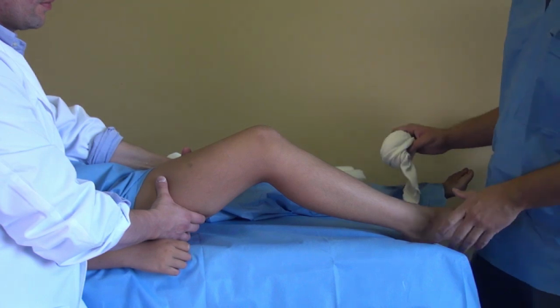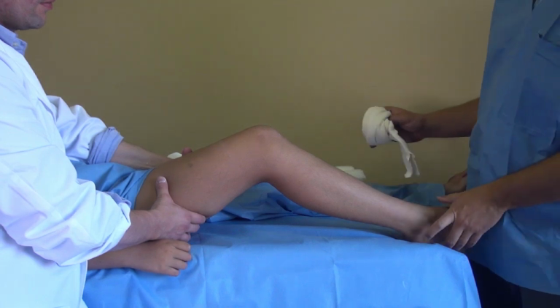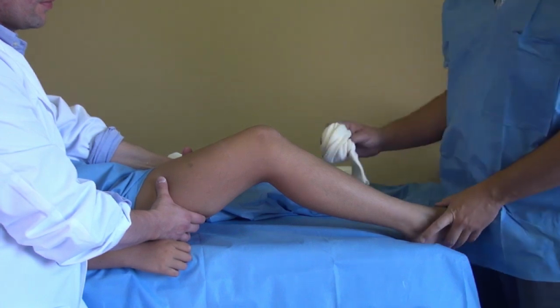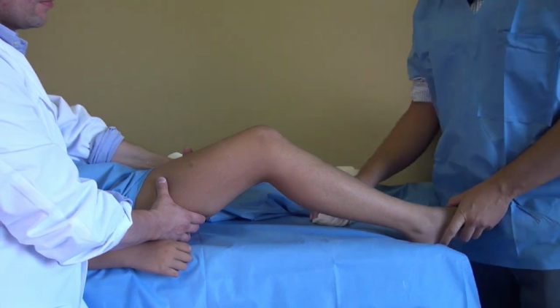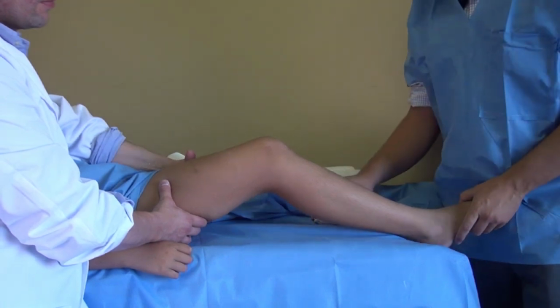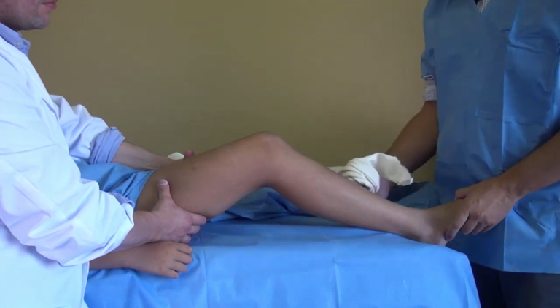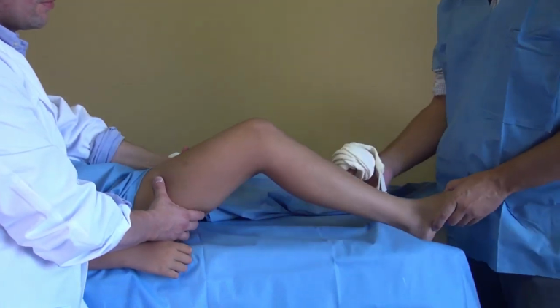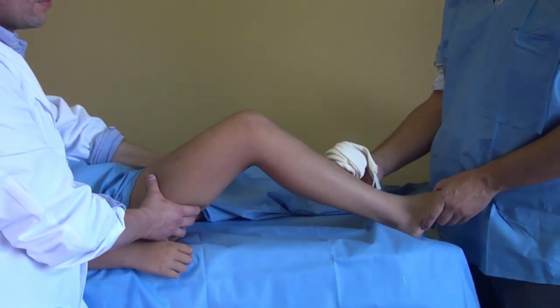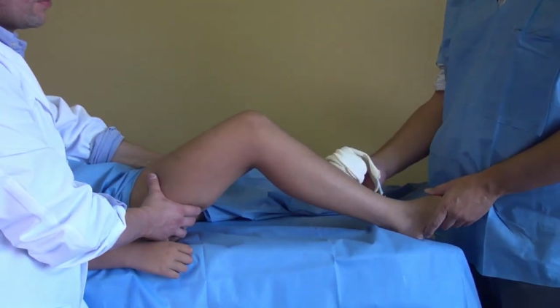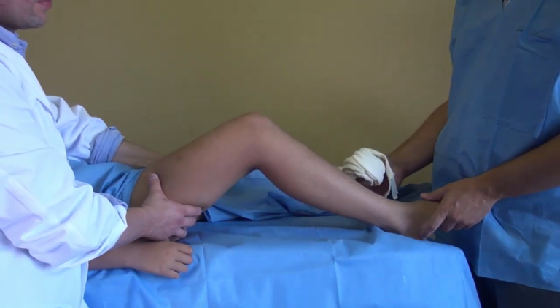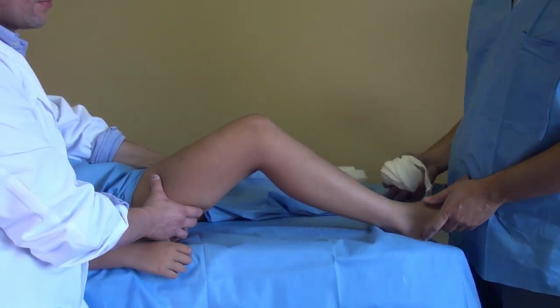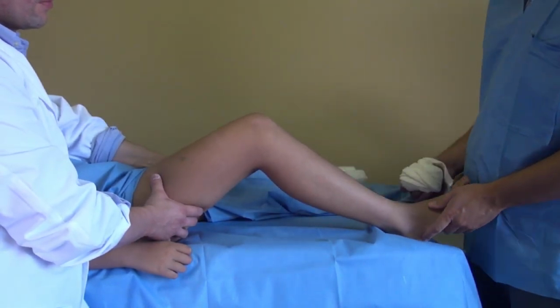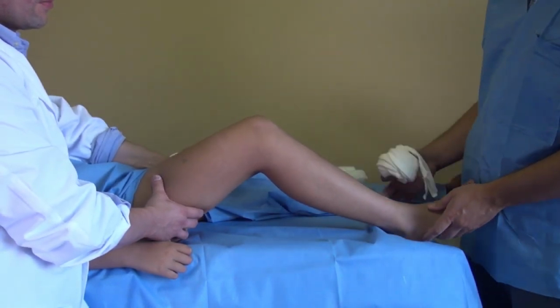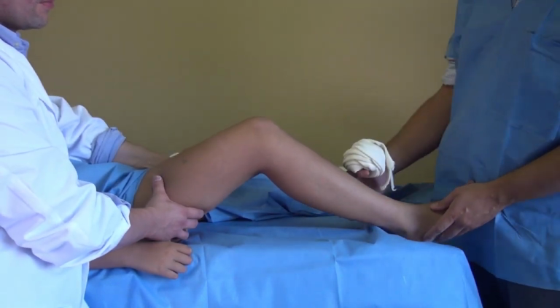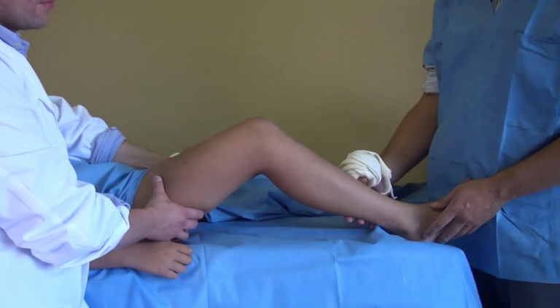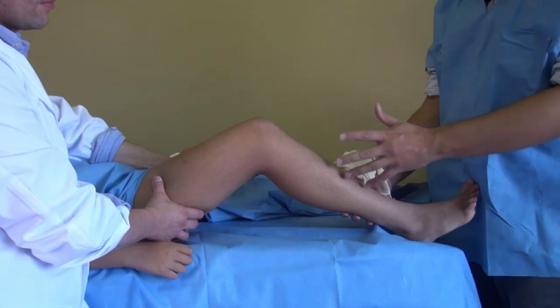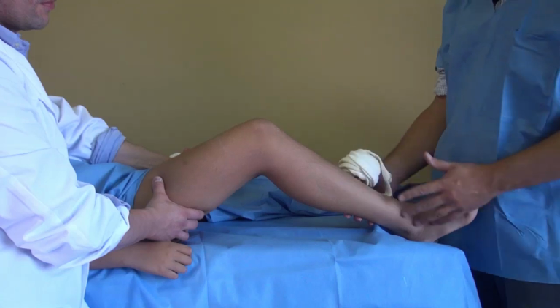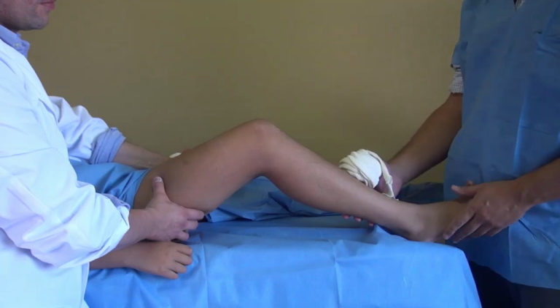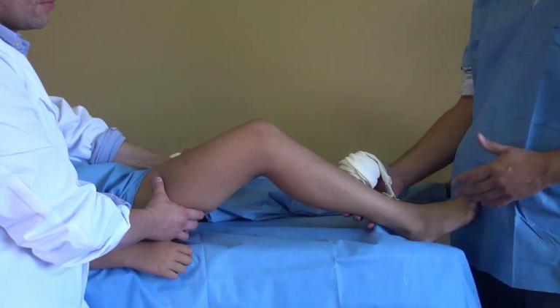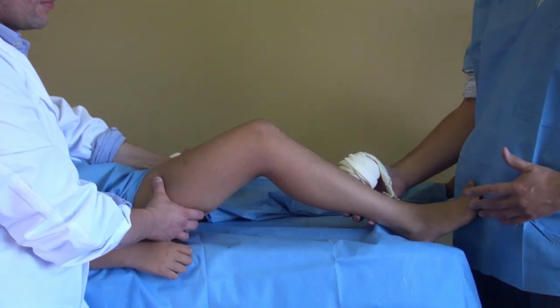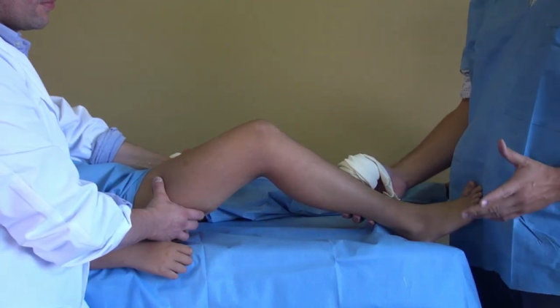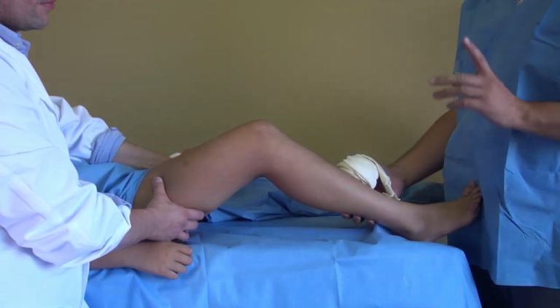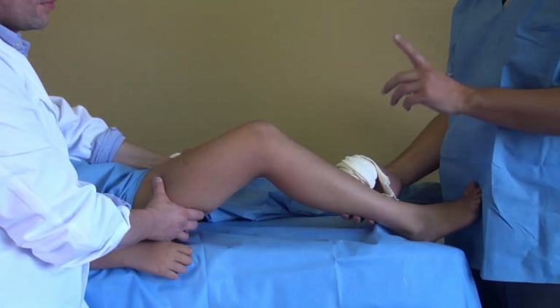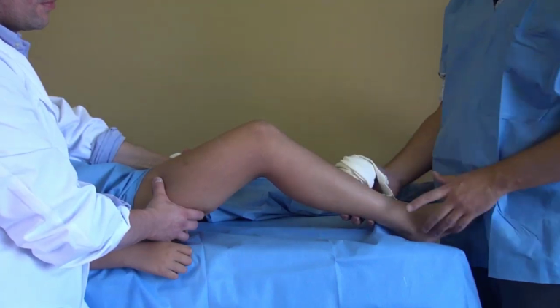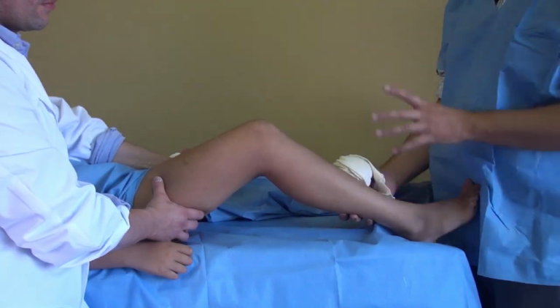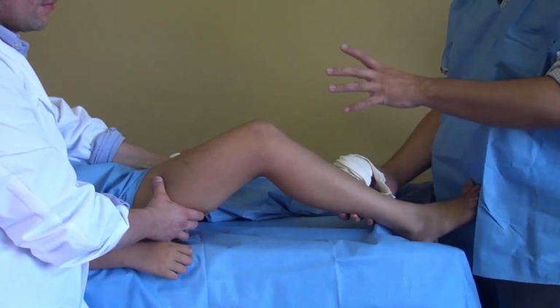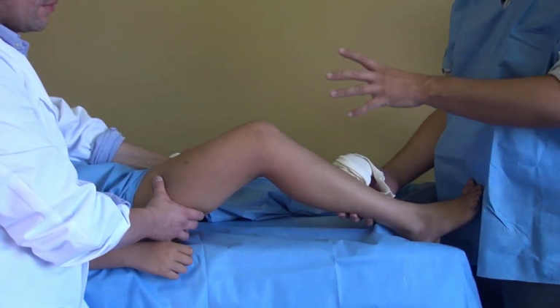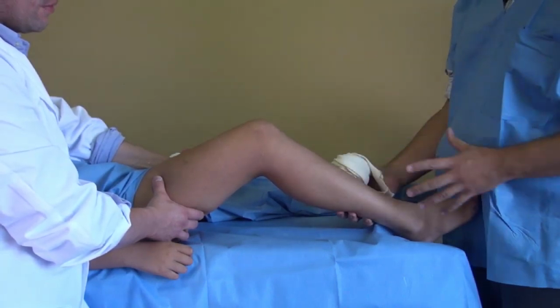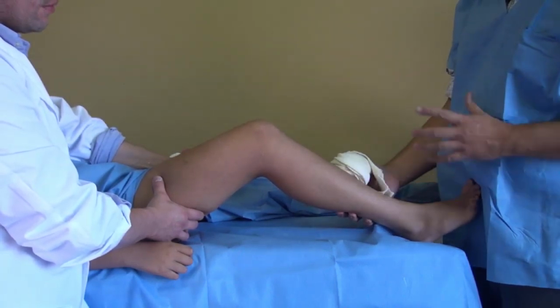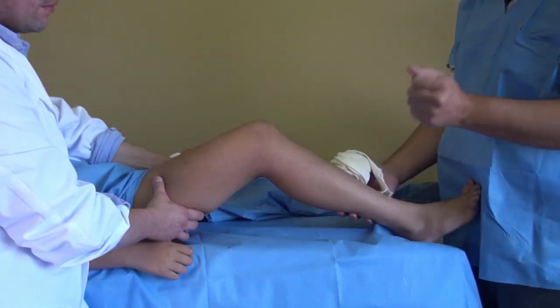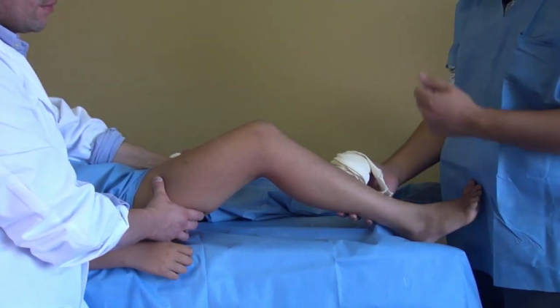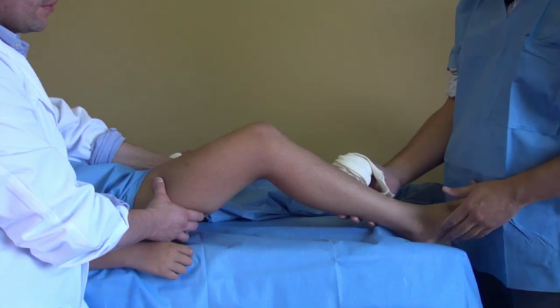We're going to learn how to put on a long leg cast. Here's our patient. You always need one helper to hold the thigh and to help you with the cast.